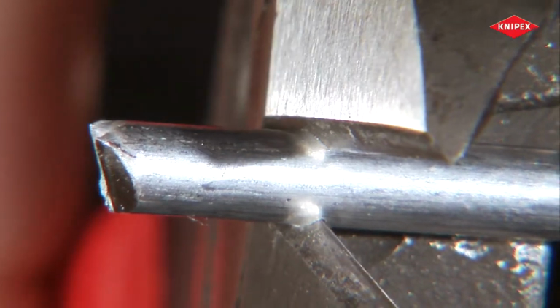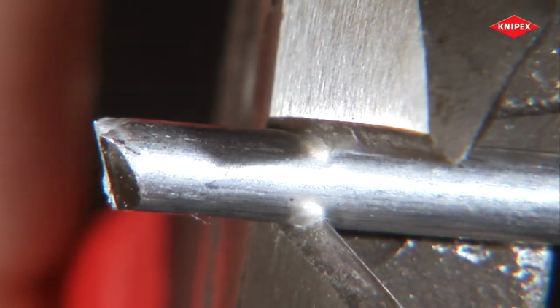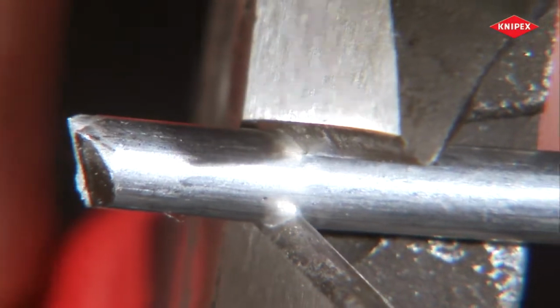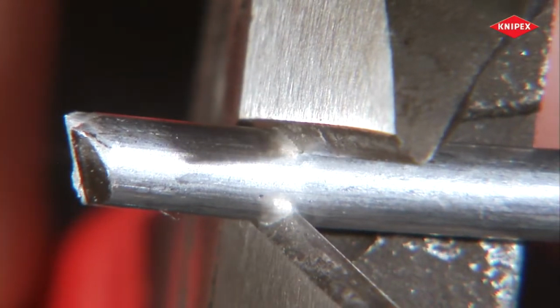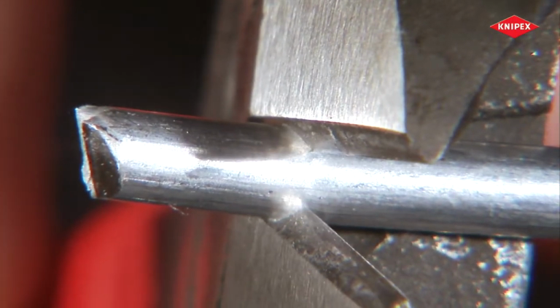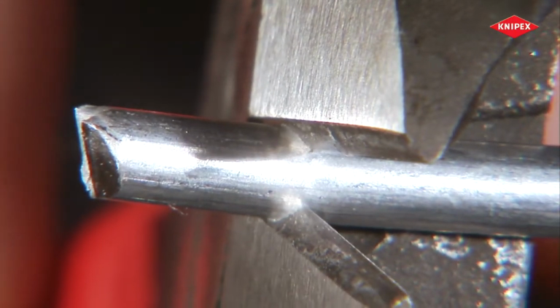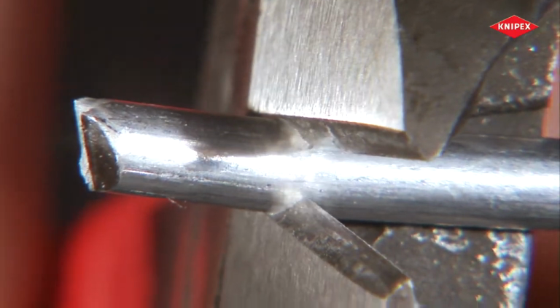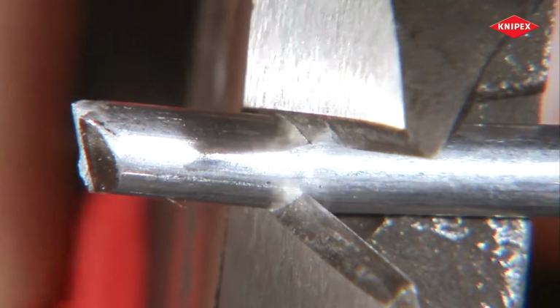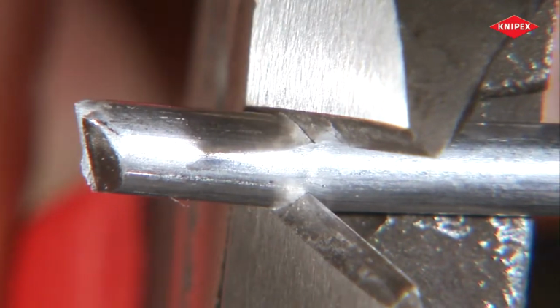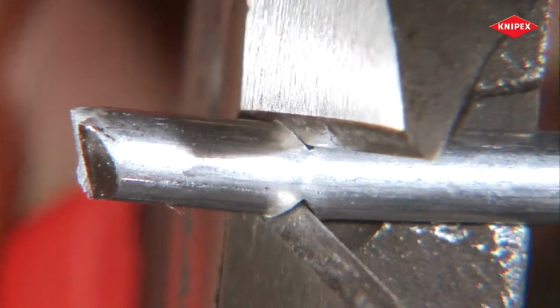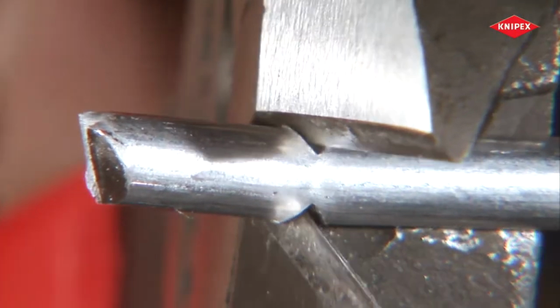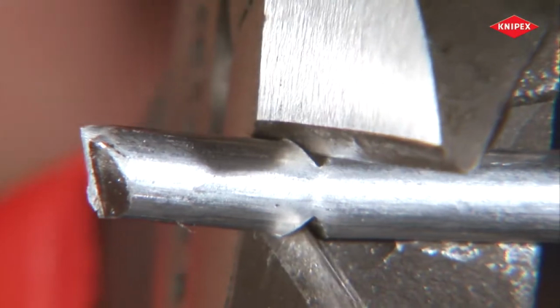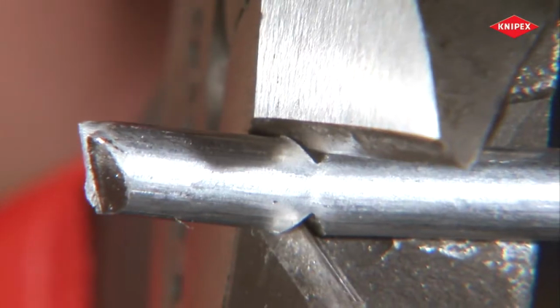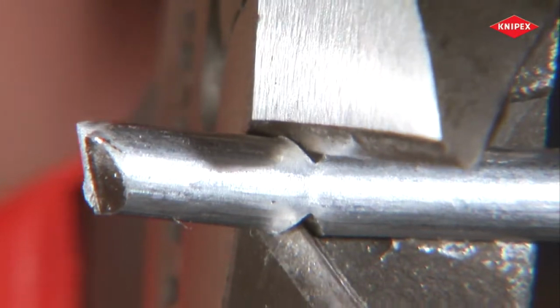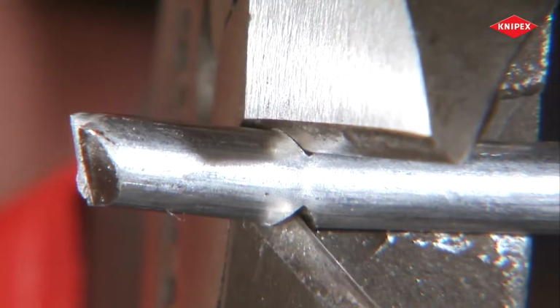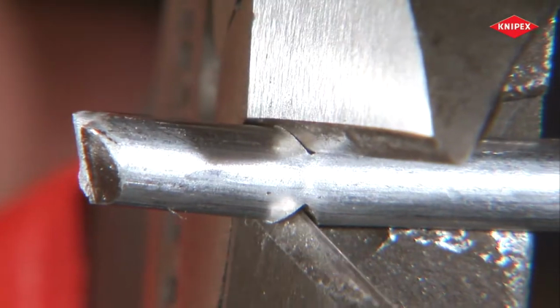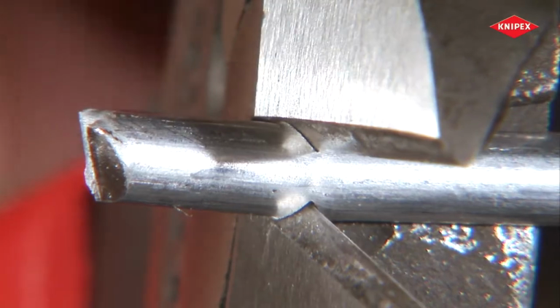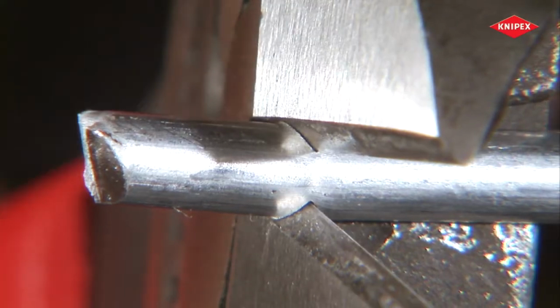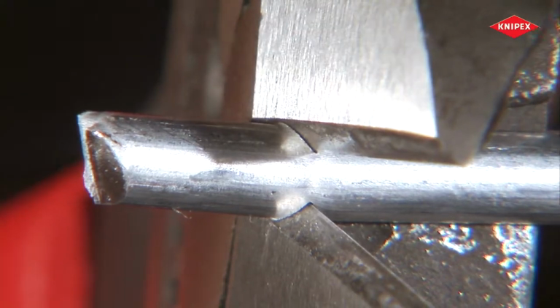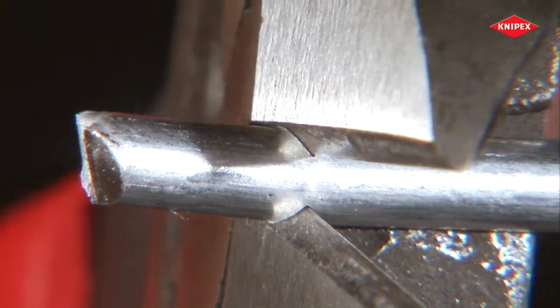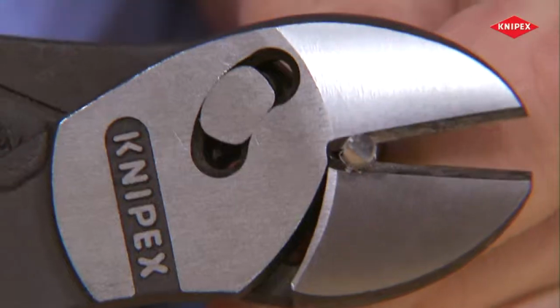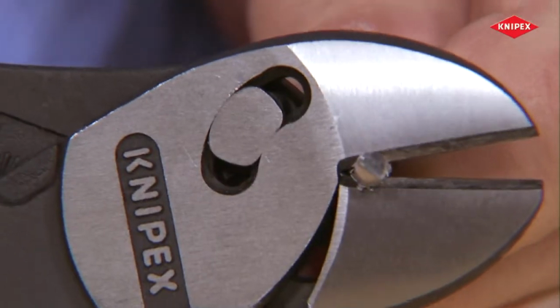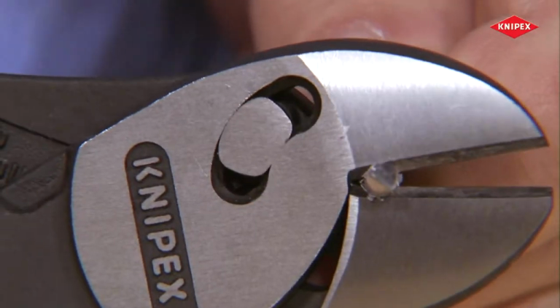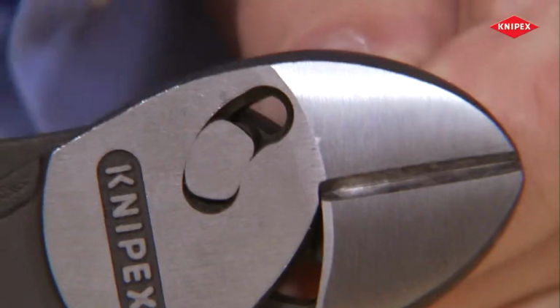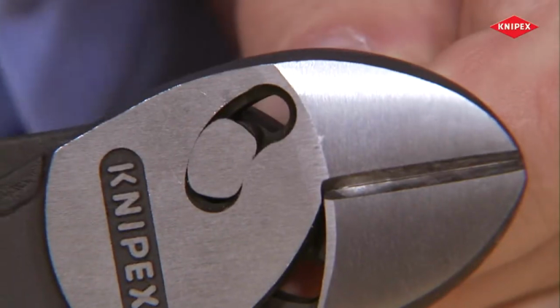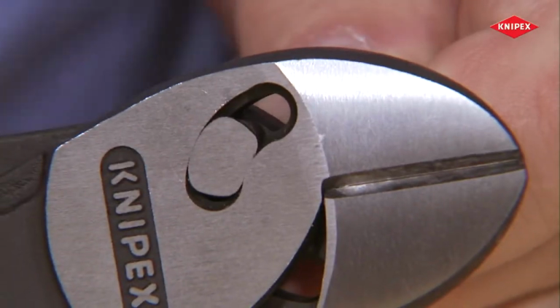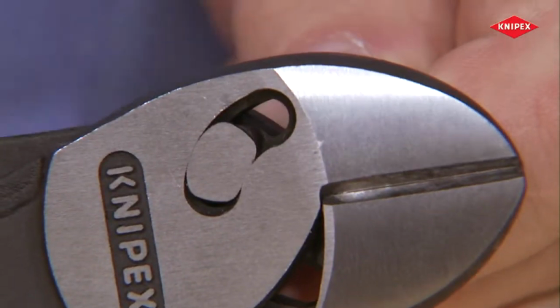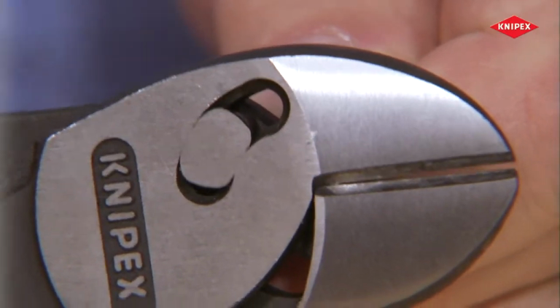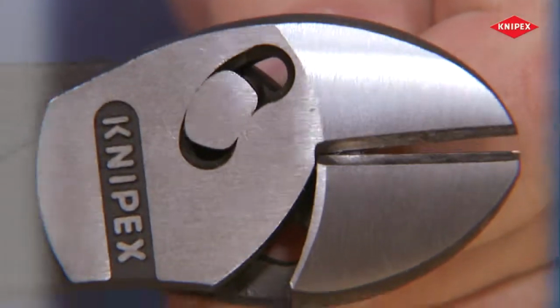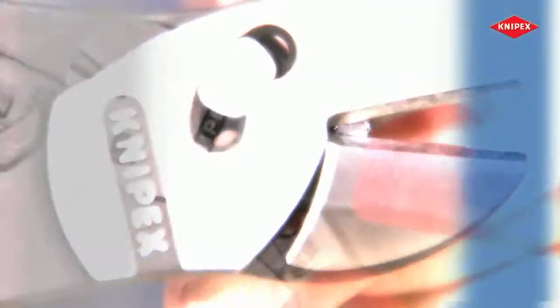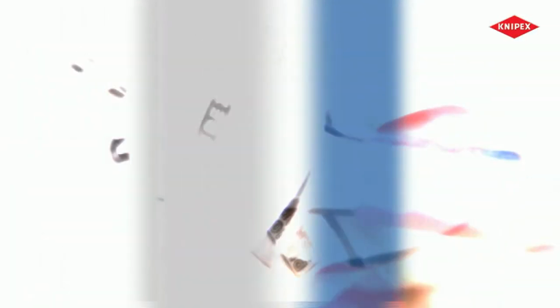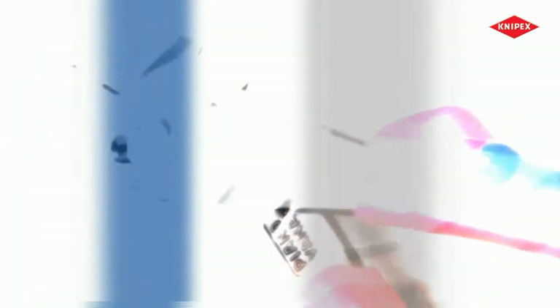Make the initial cut. Push back. Finish cutting. This makes light work of even difficult cutting tasks.